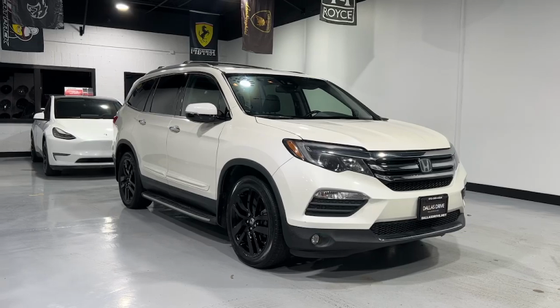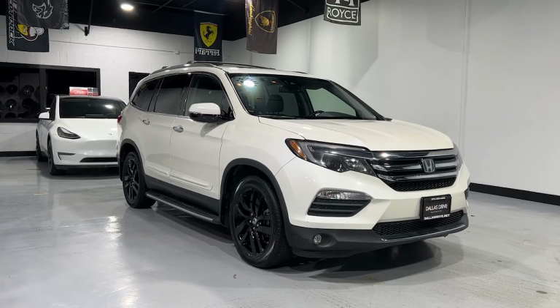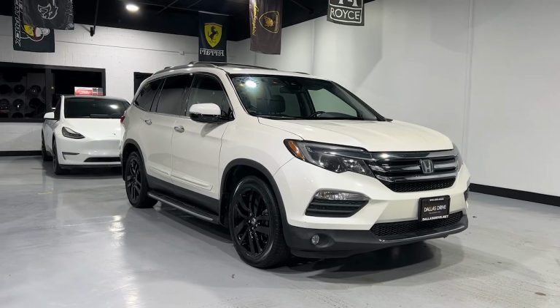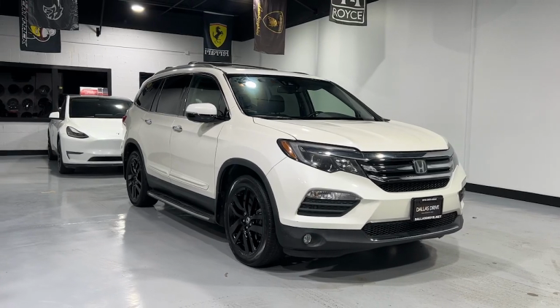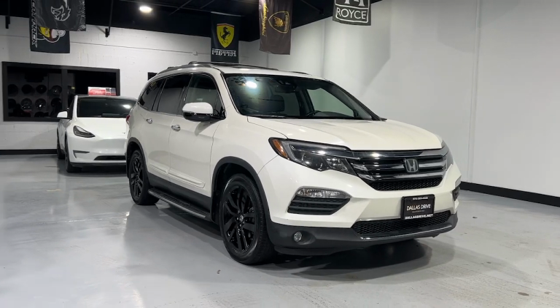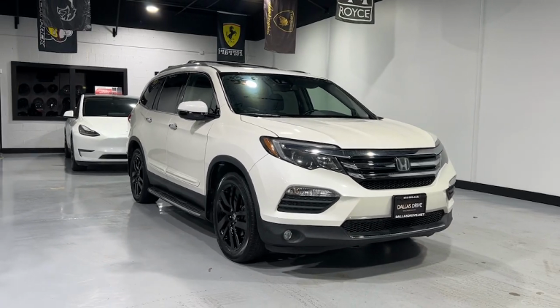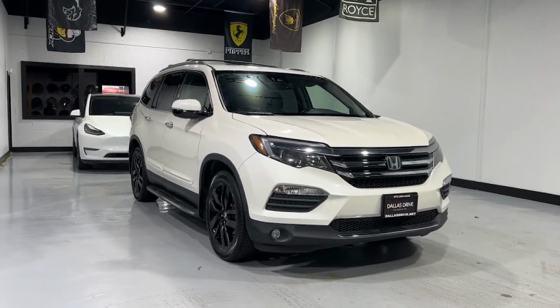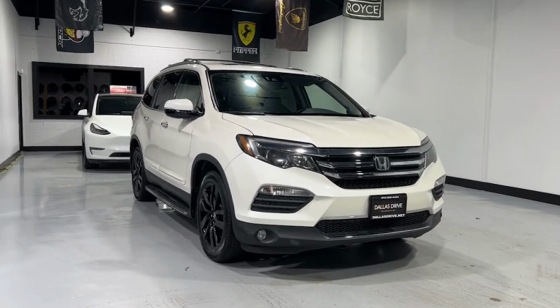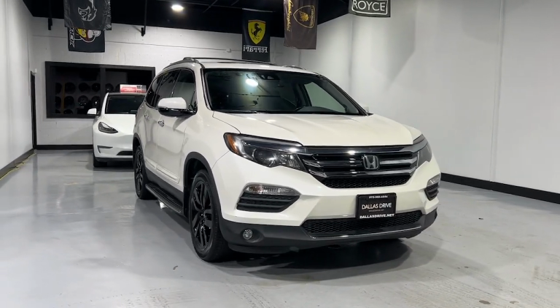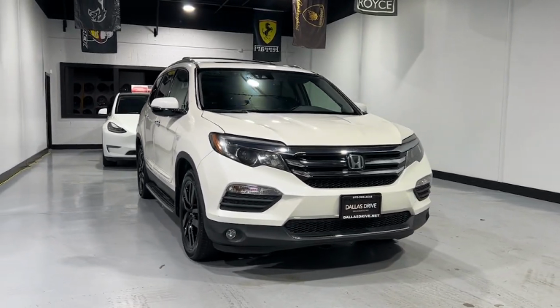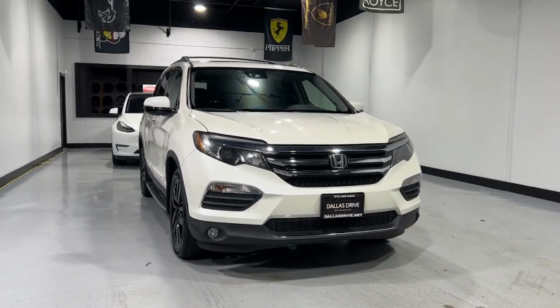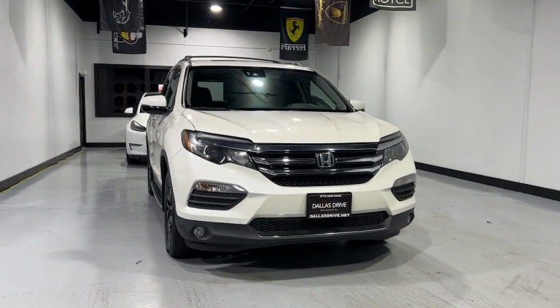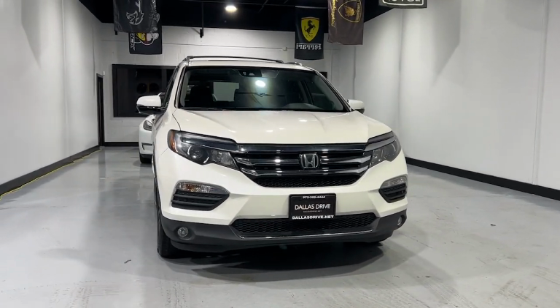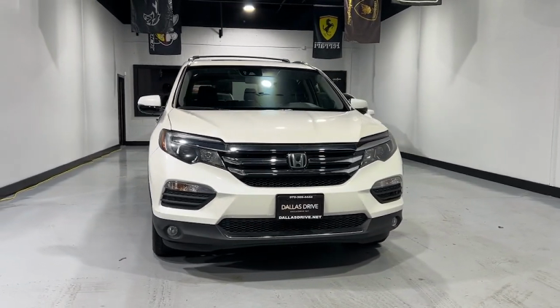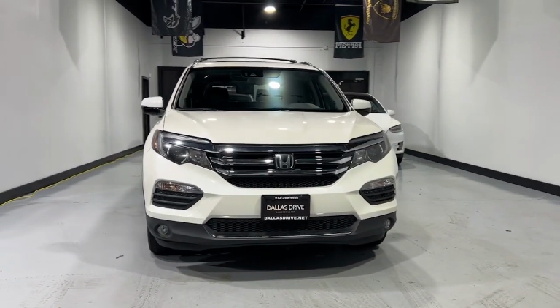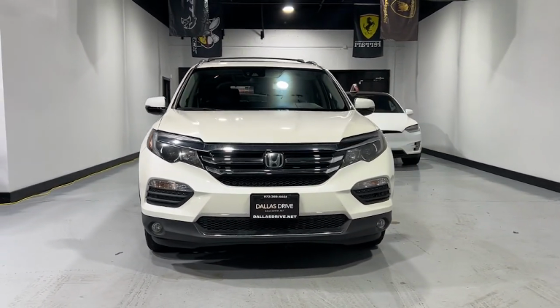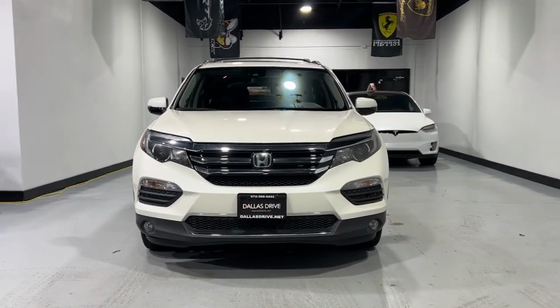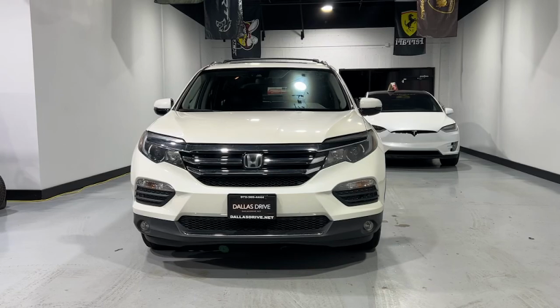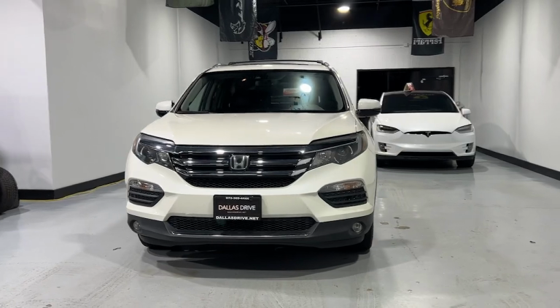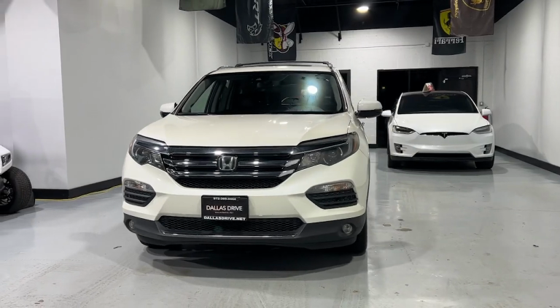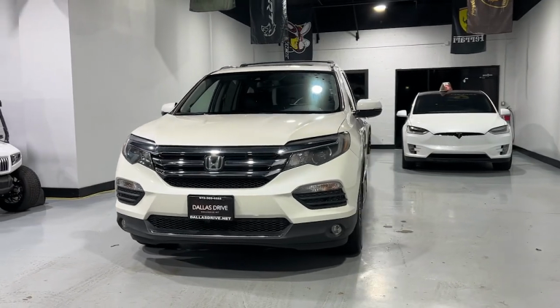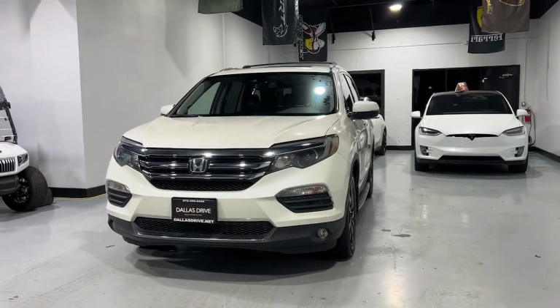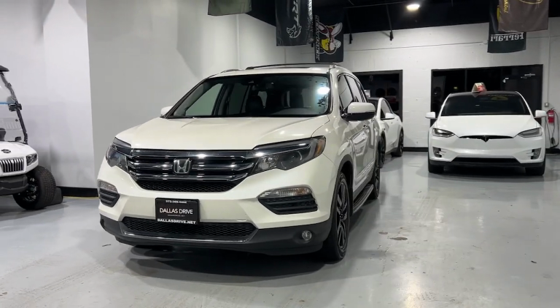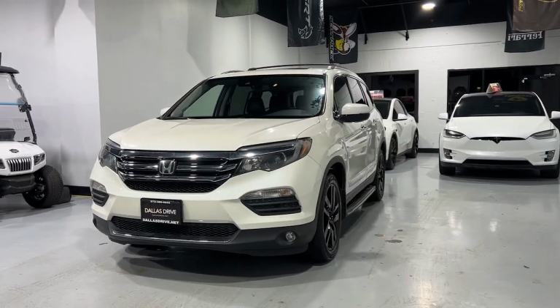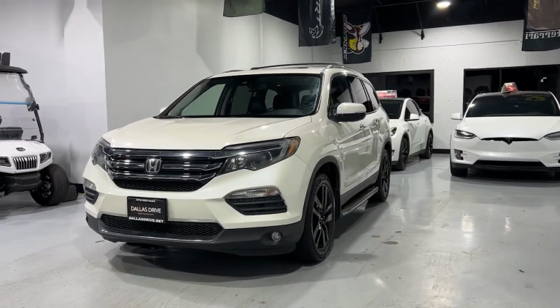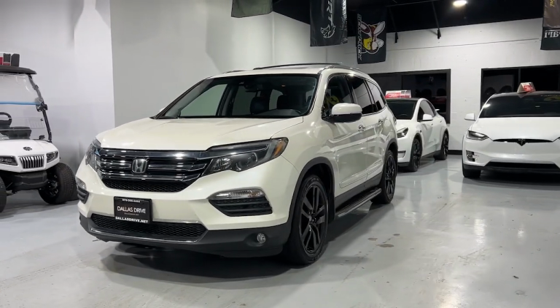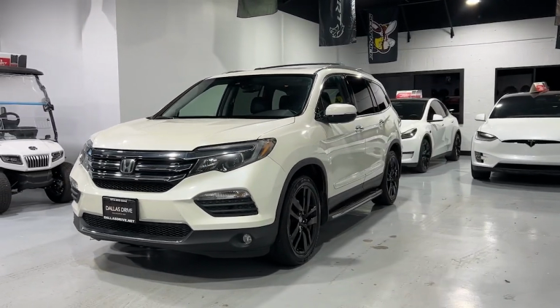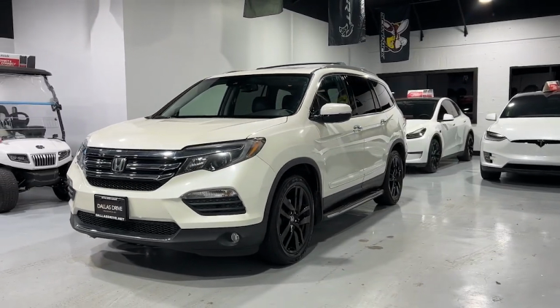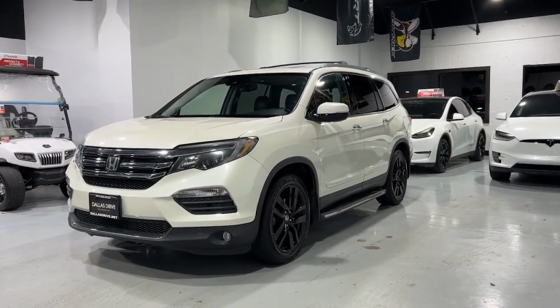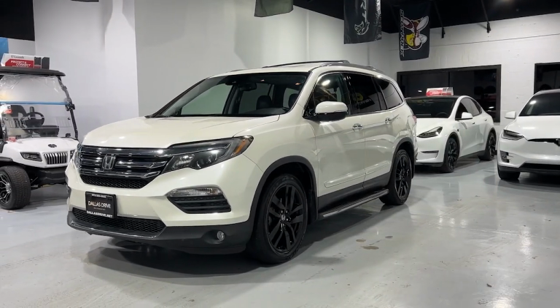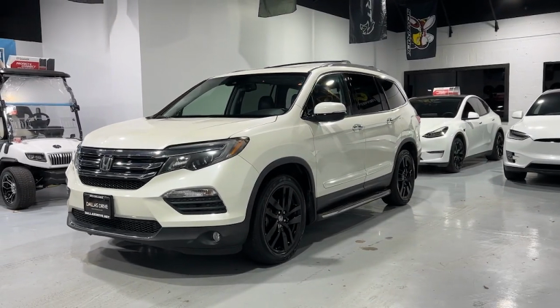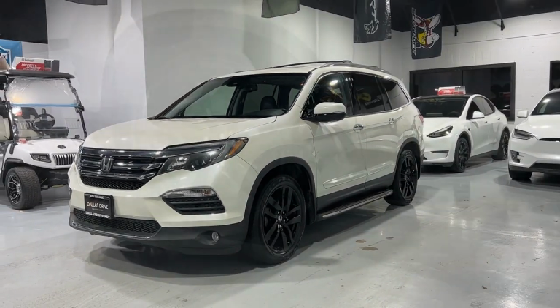Get into the 2016 Honda Pilot. This vehicle is an outstanding buy with fewer than 110,000 miles on the odometer.